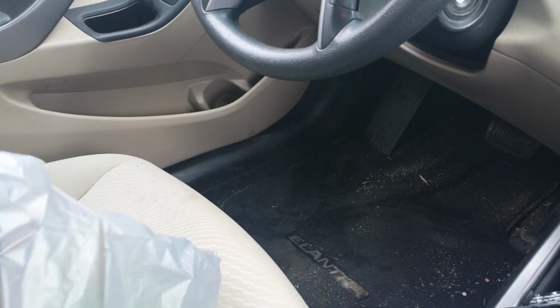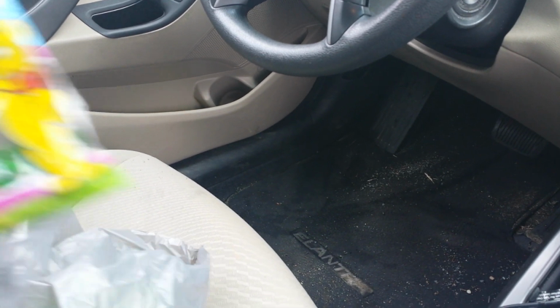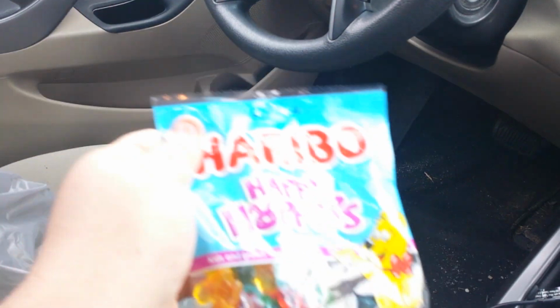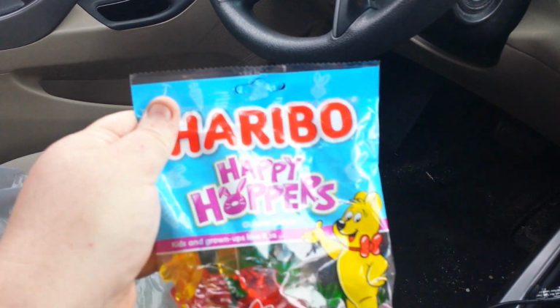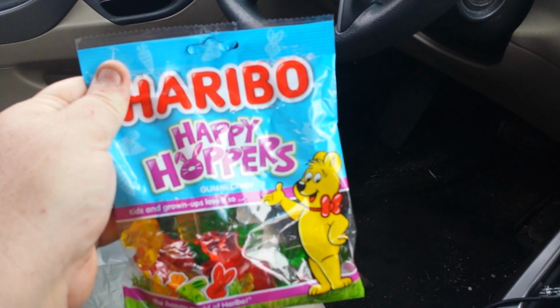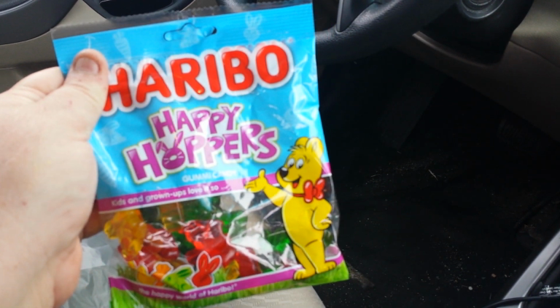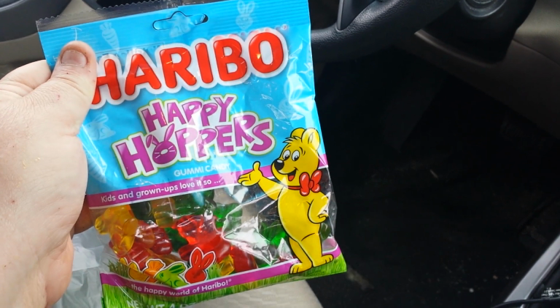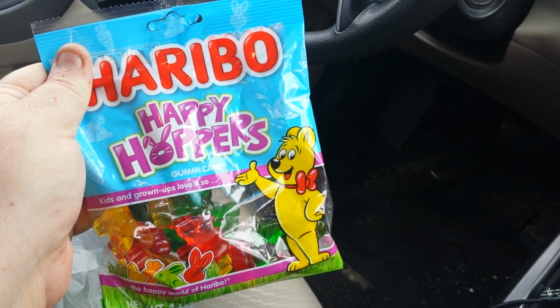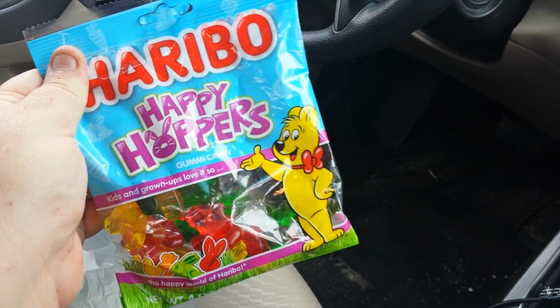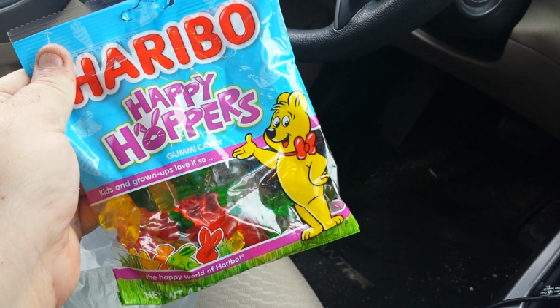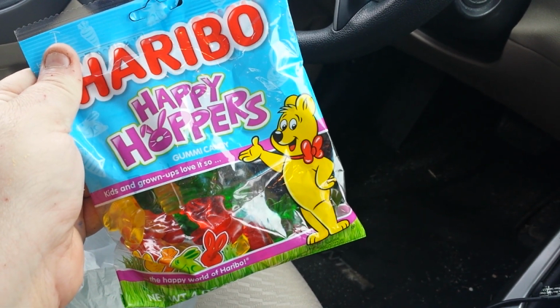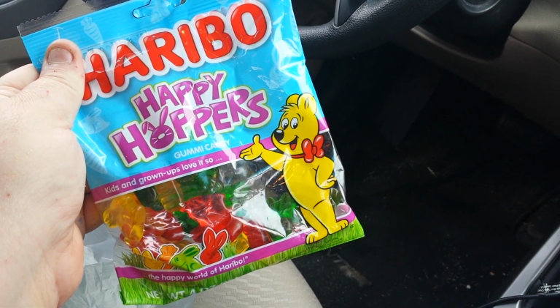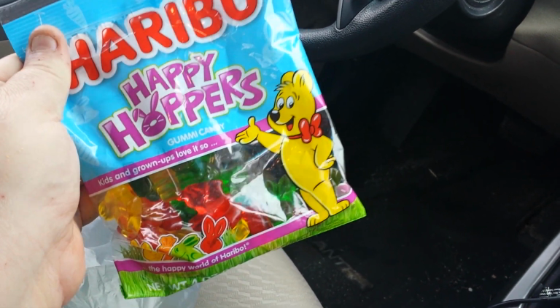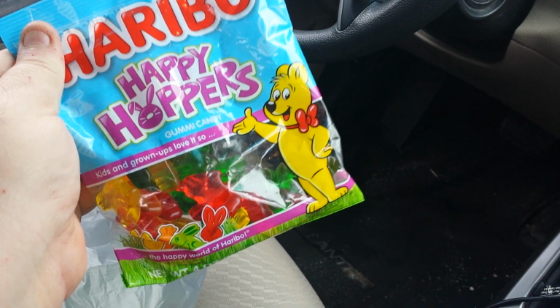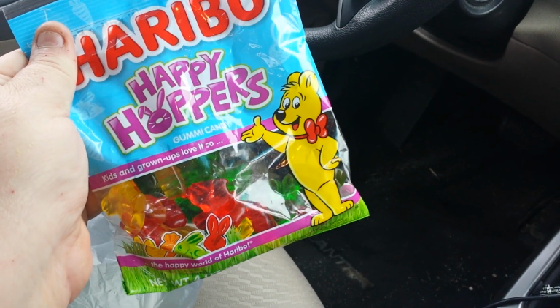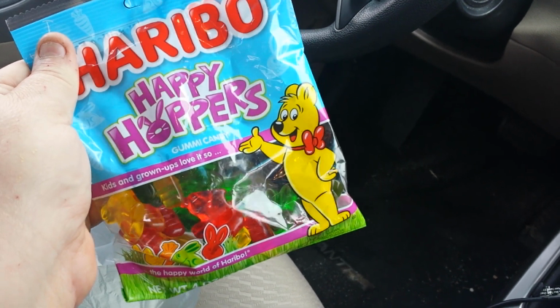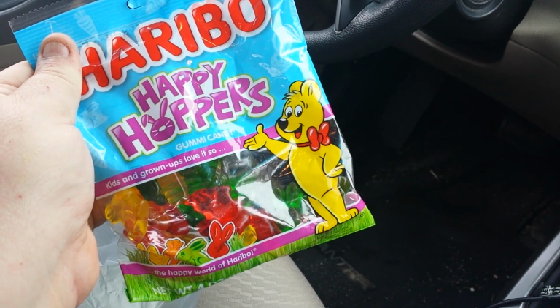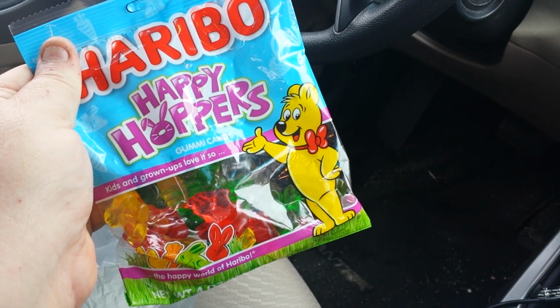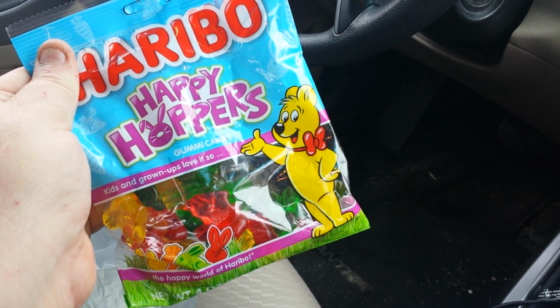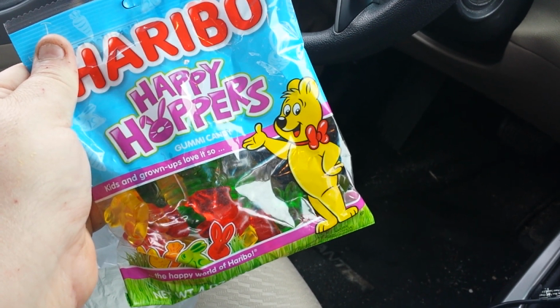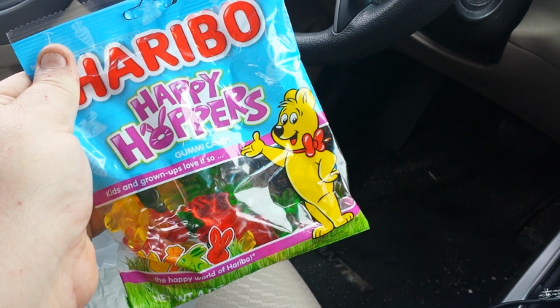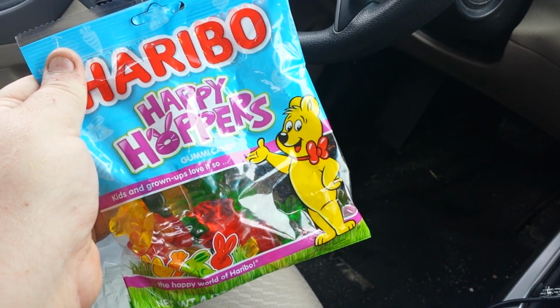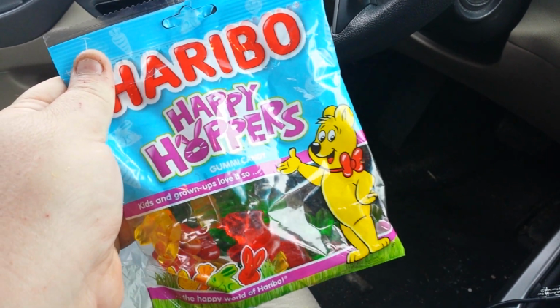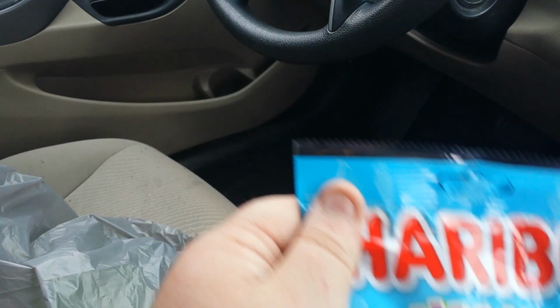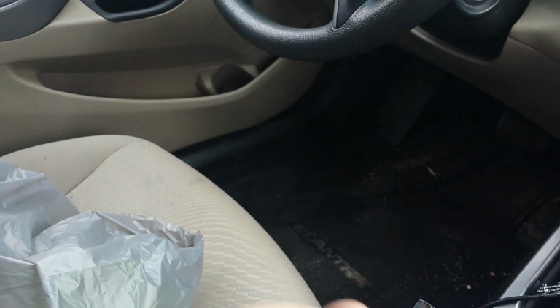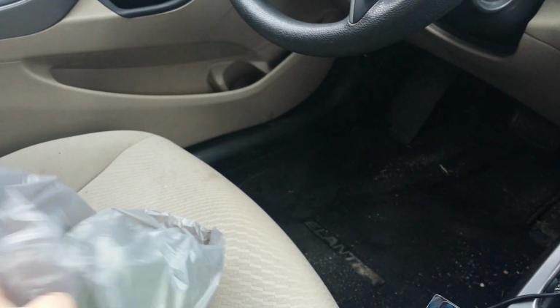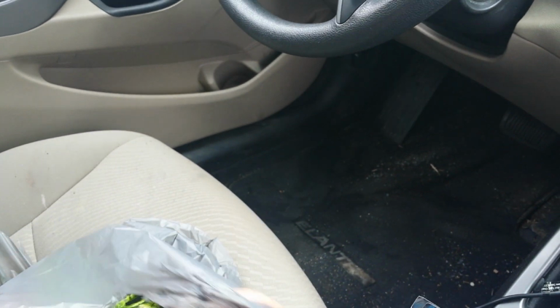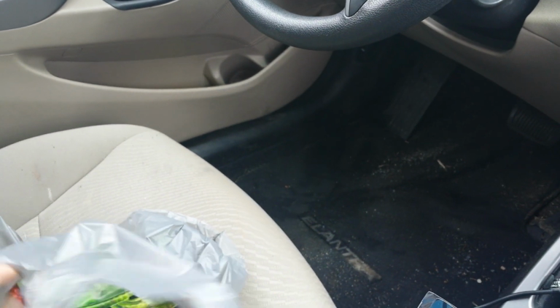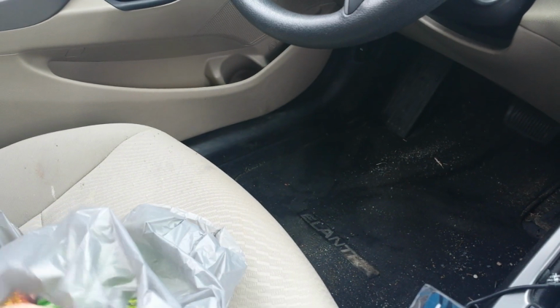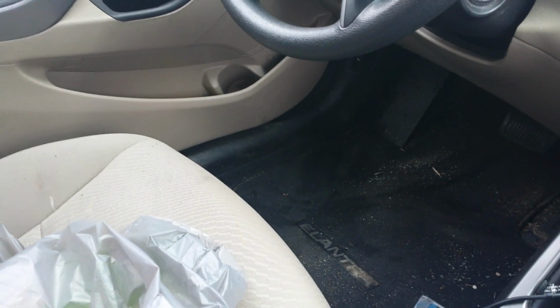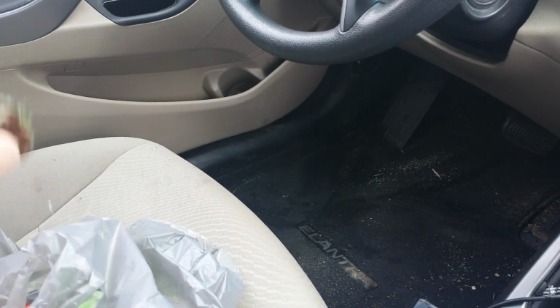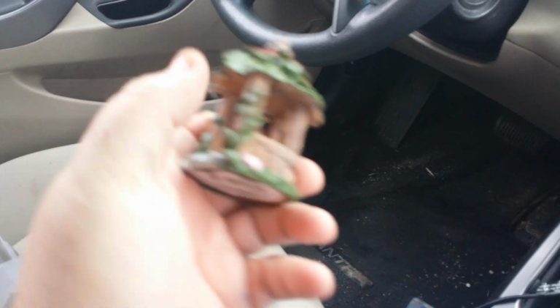I'm just pulling stuff out of the bag. I got the Haribo happy hoppers. I forgot to check for gummy bears because I get a sugar fix — I need a sugar fix like 11, 12 in the morning. It's just crazy. So like 11 at night, 12 in the morning.